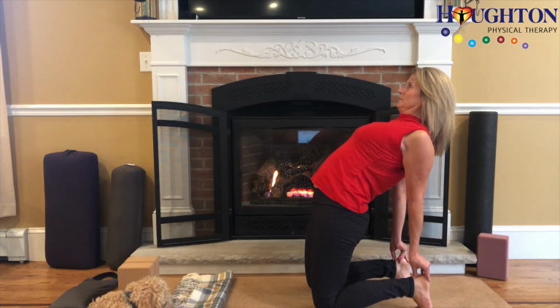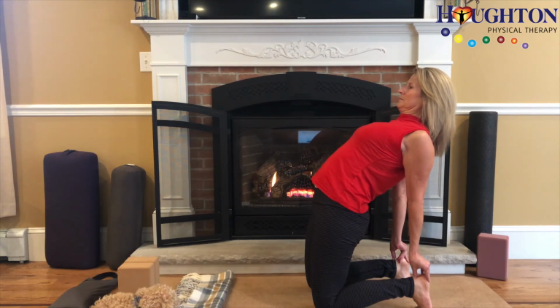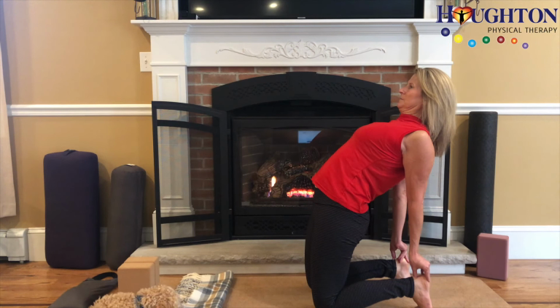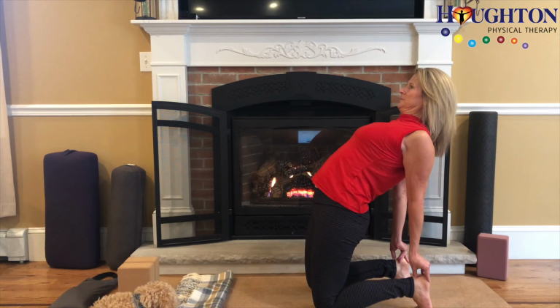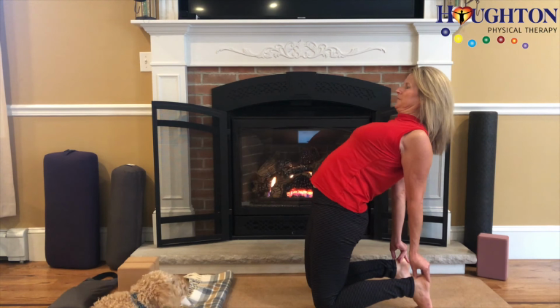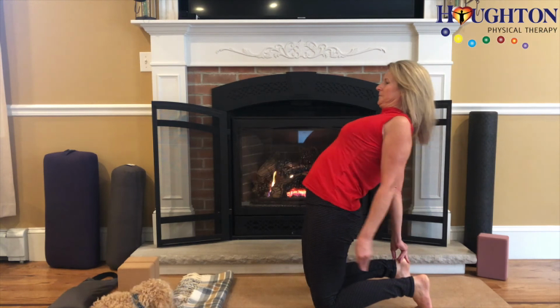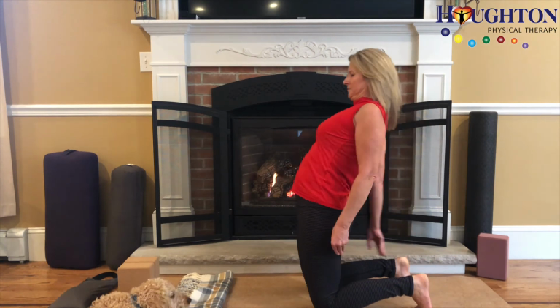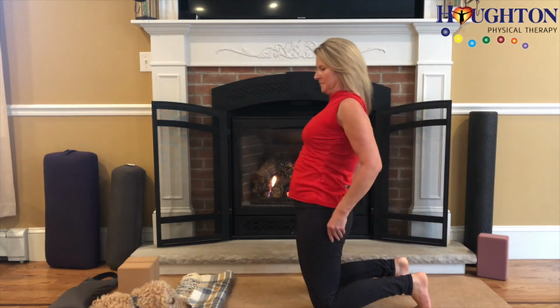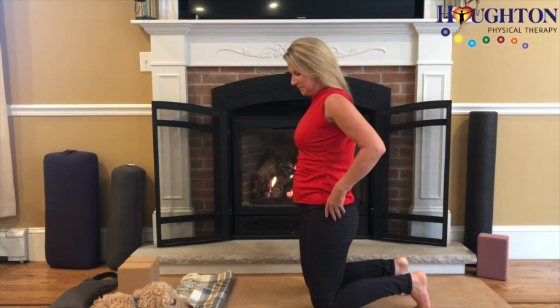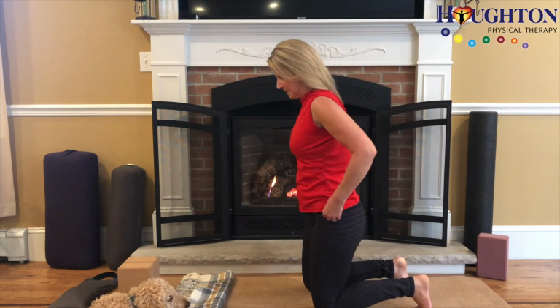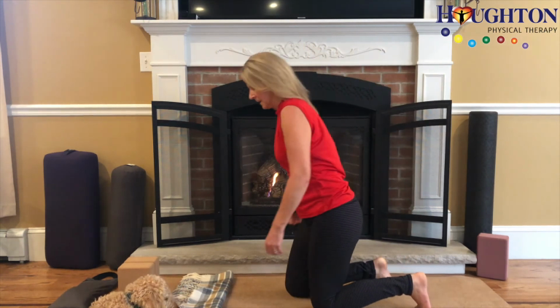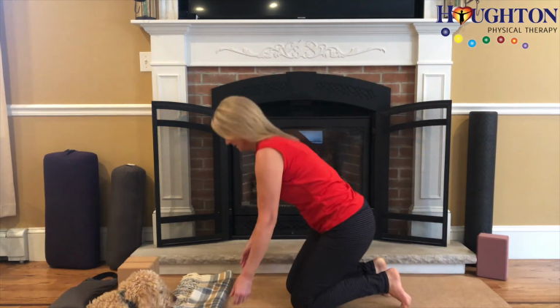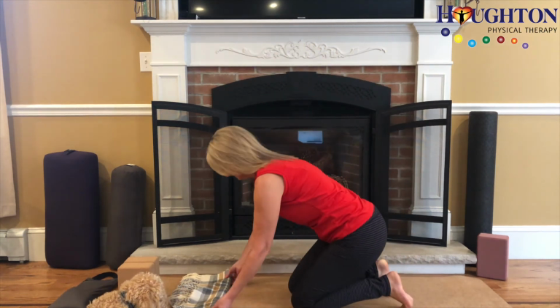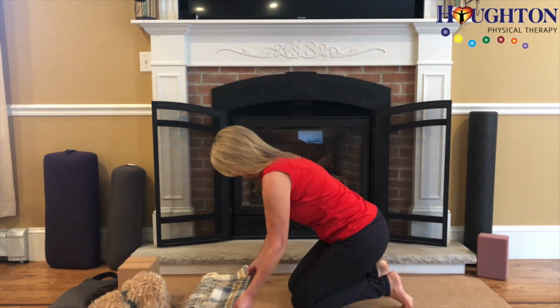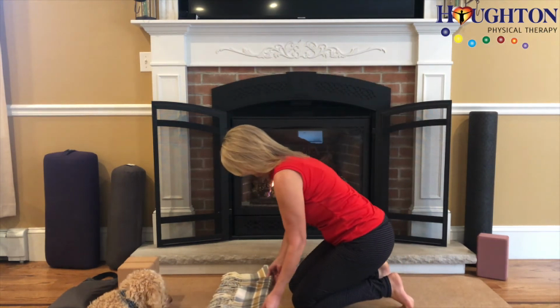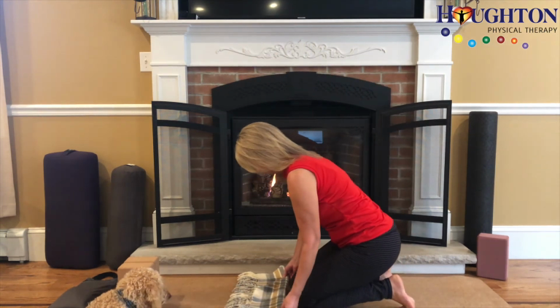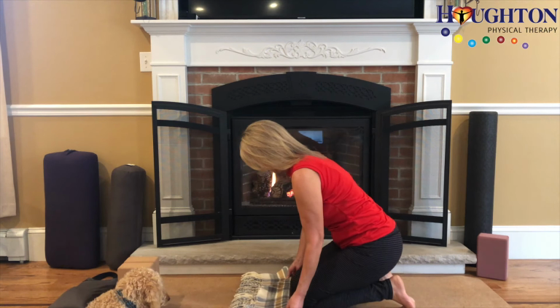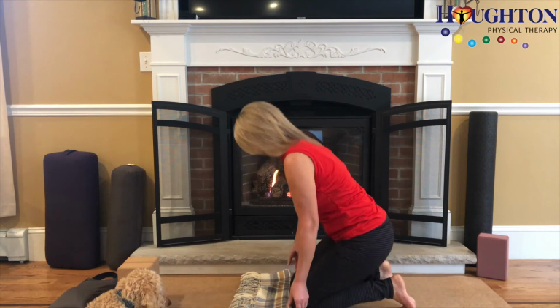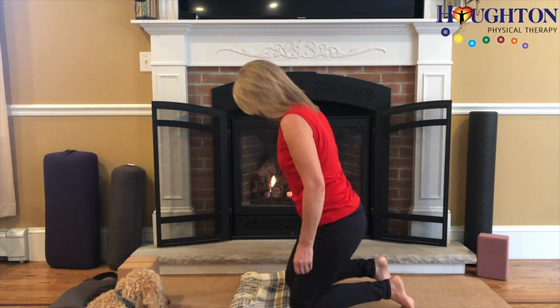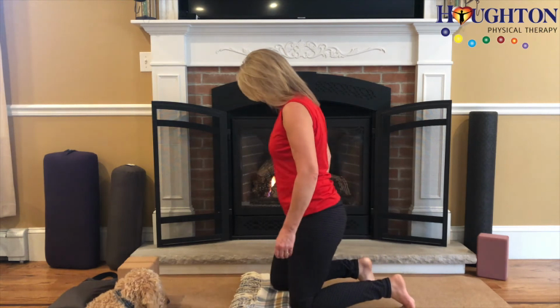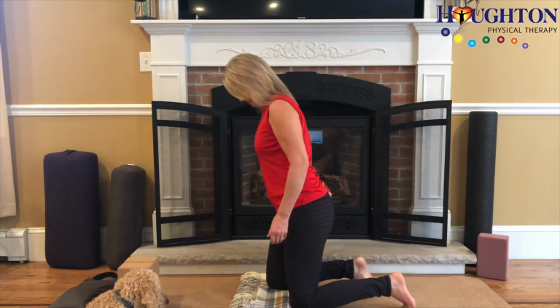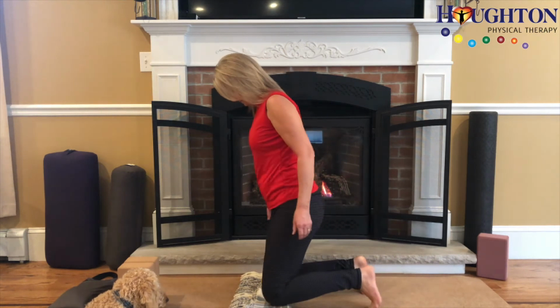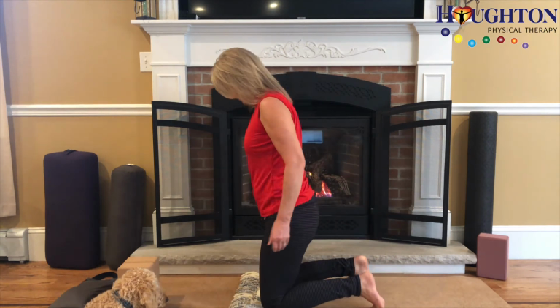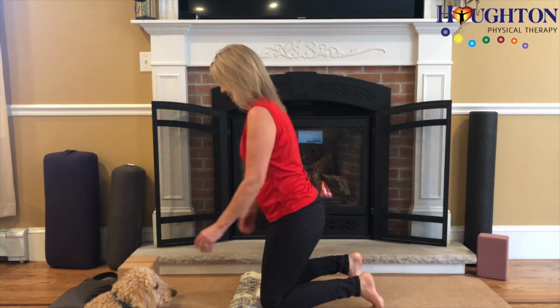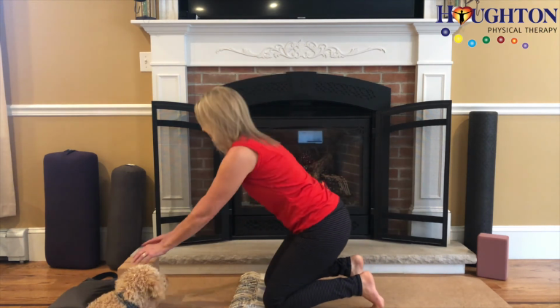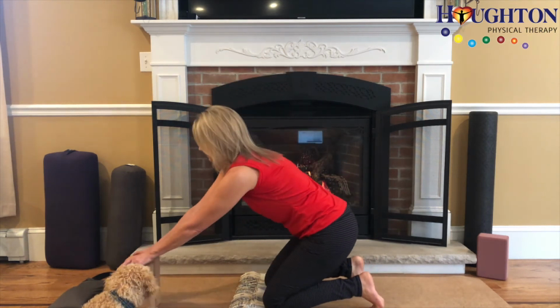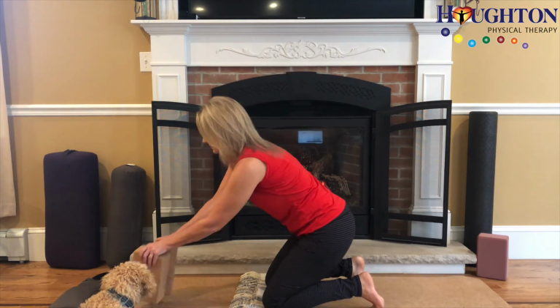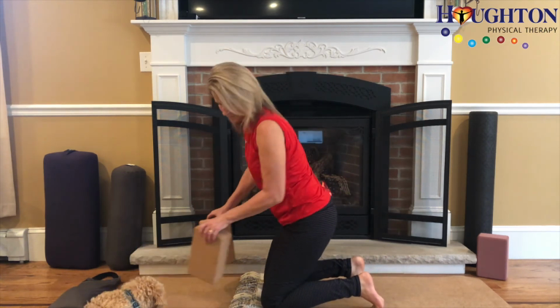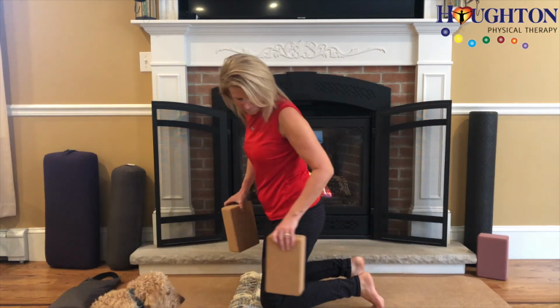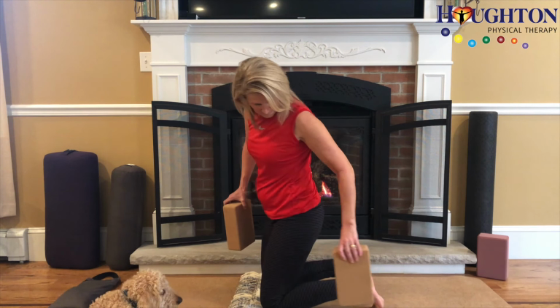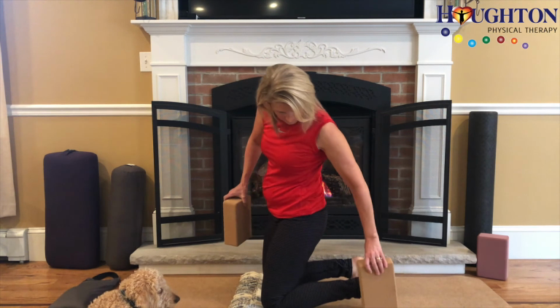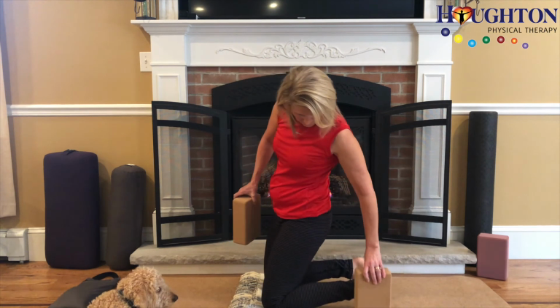Some other choices for support might include a blanket under the knees to give a little extra padding, and I could also use blocks to give myself a little more height.